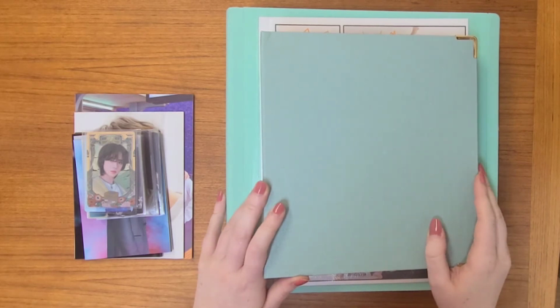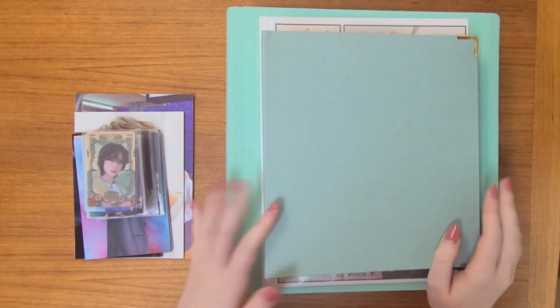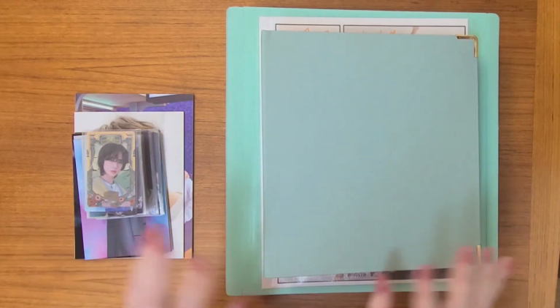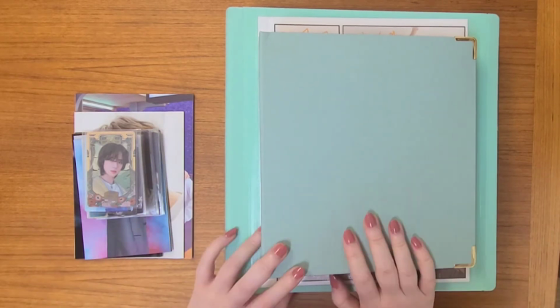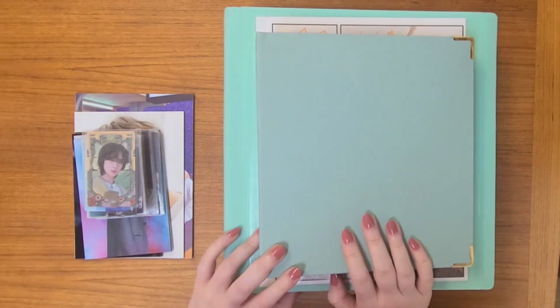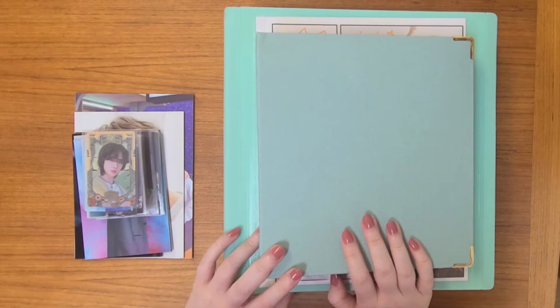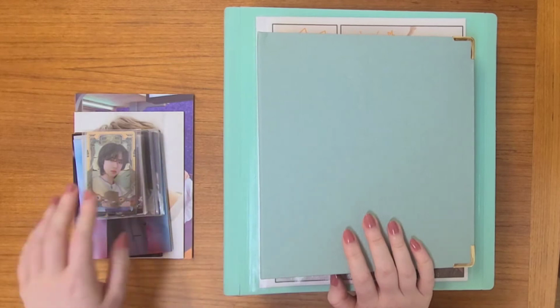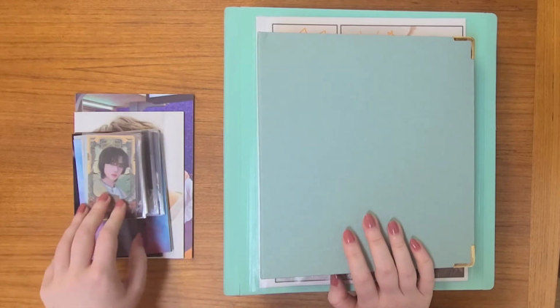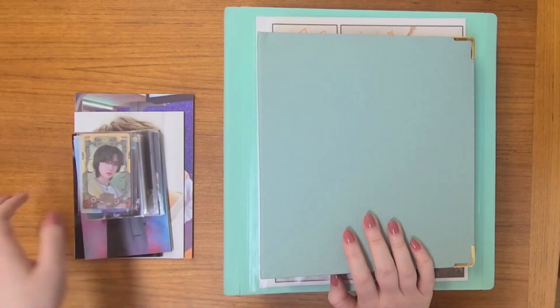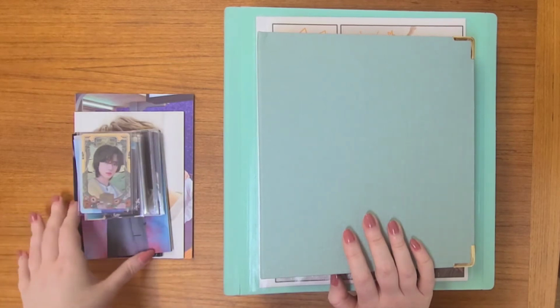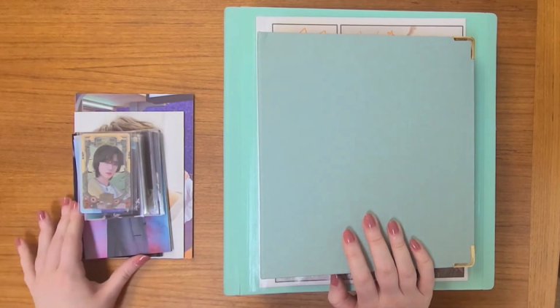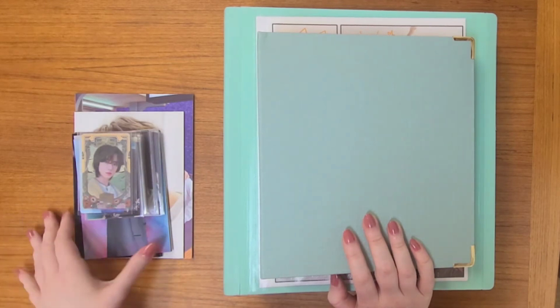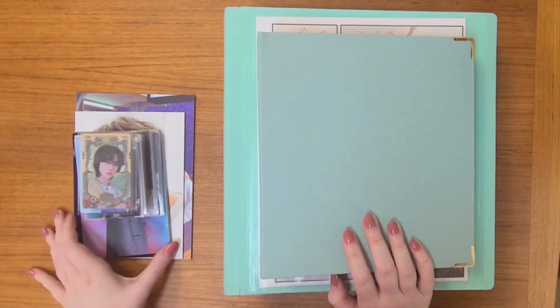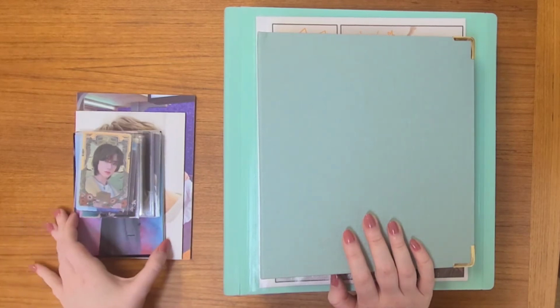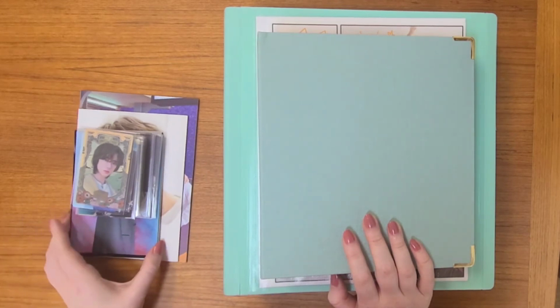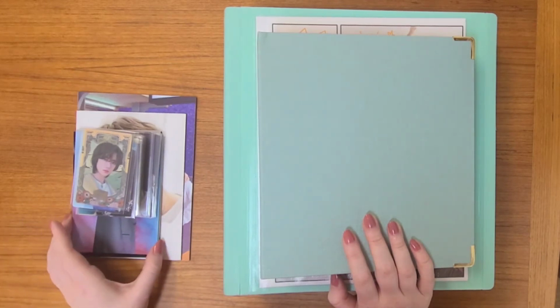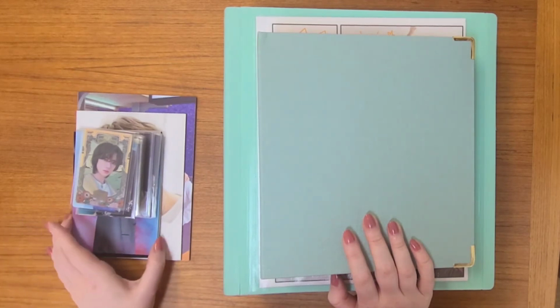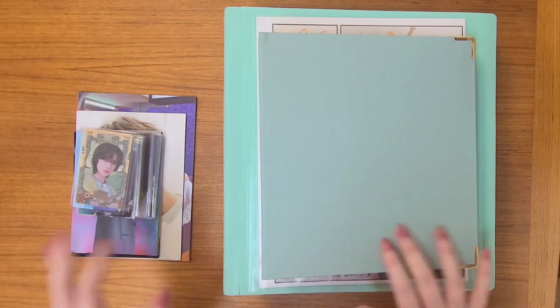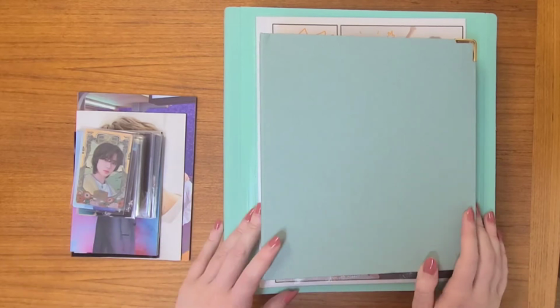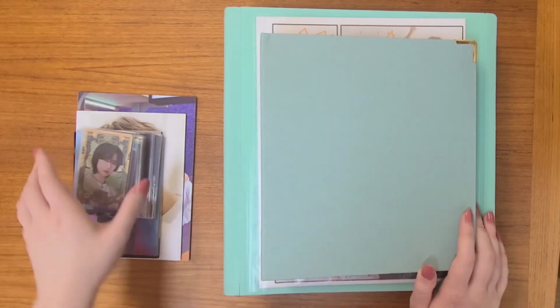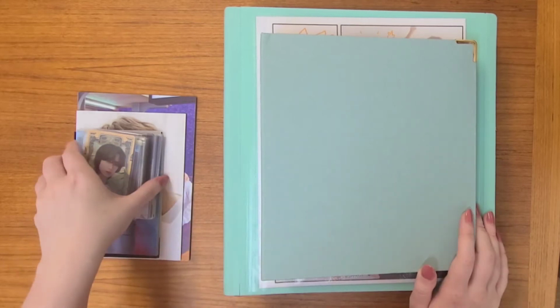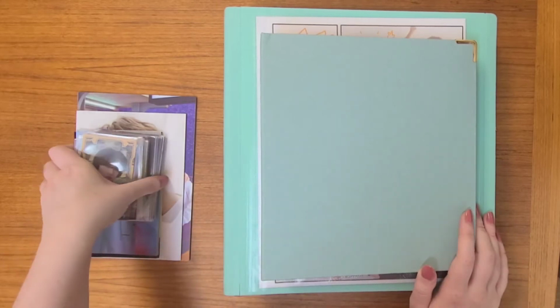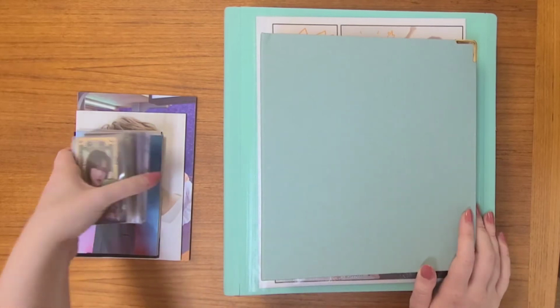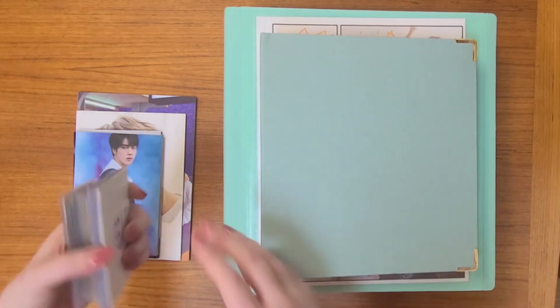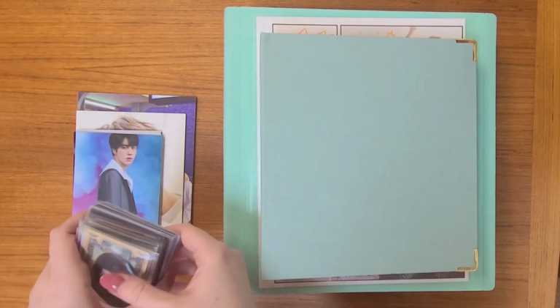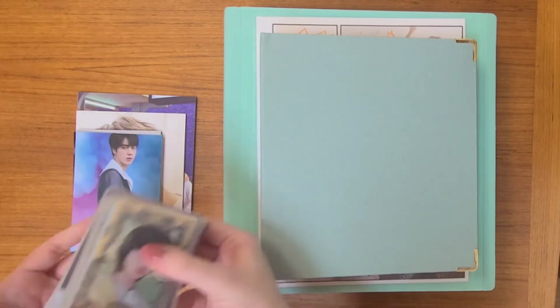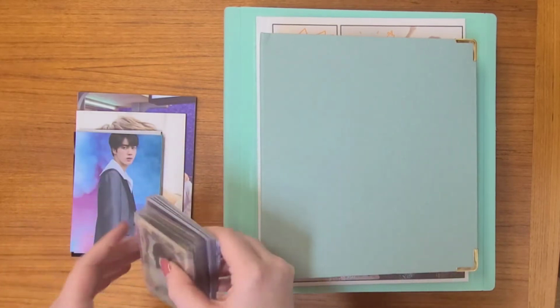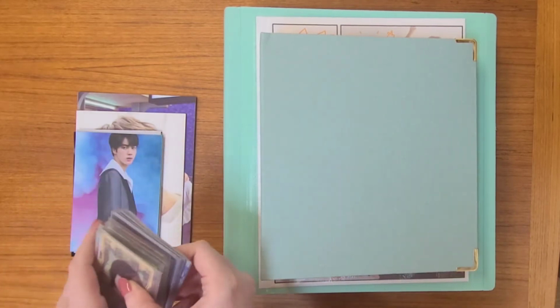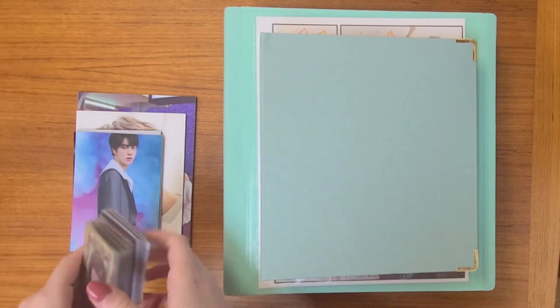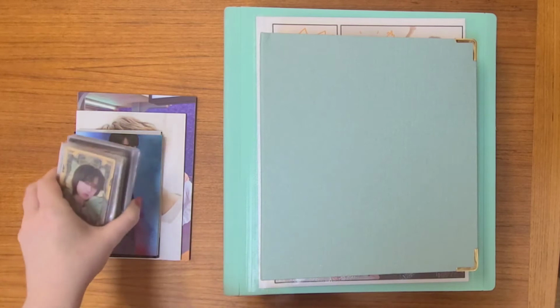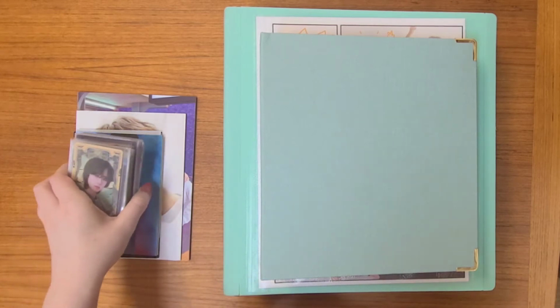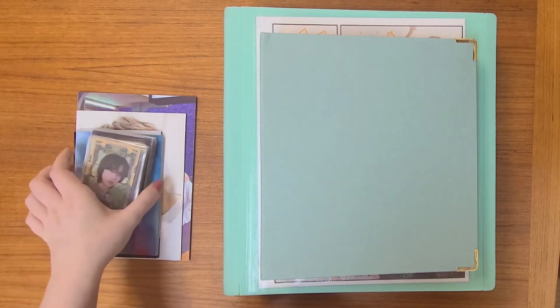Today I have a video where I'm going to be putting a bunch of photocards that I've accumulated away into my binders. Just a quick — maybe not quick — storing organization video.